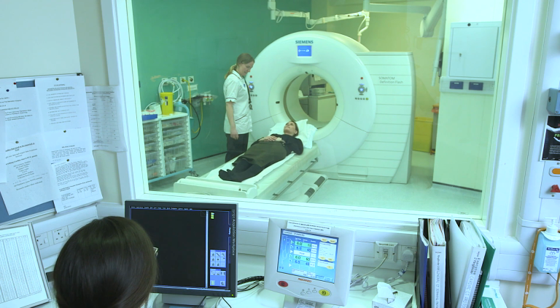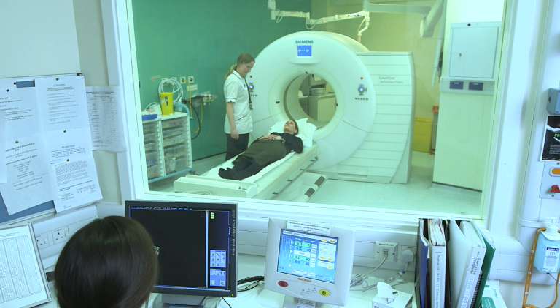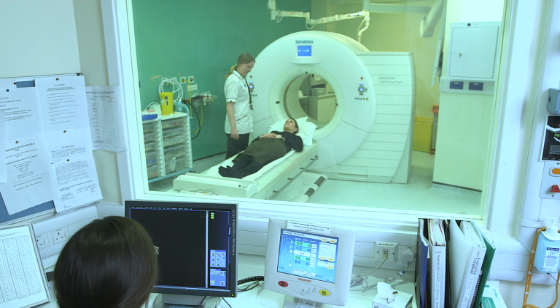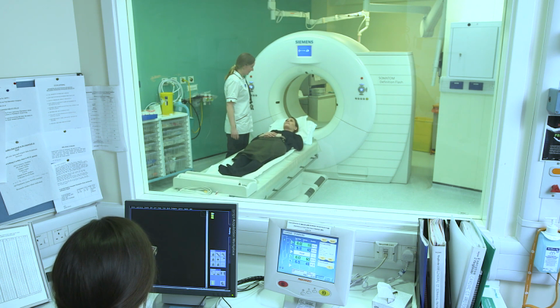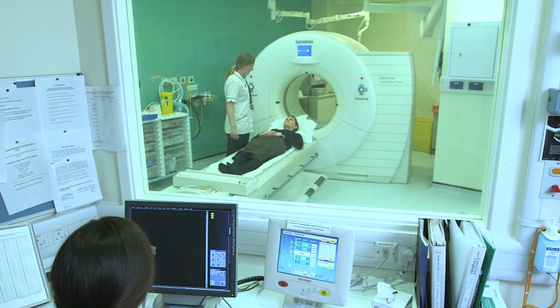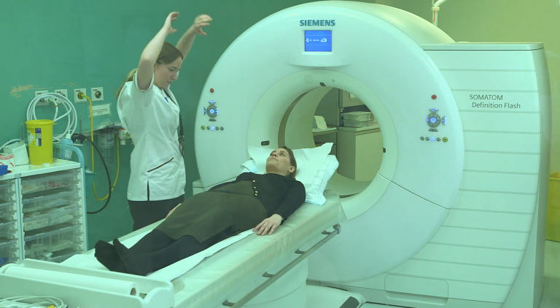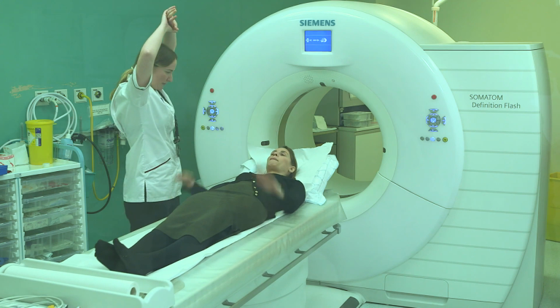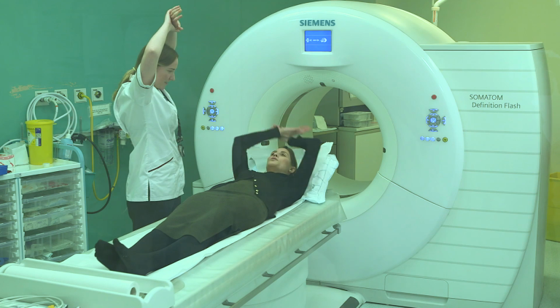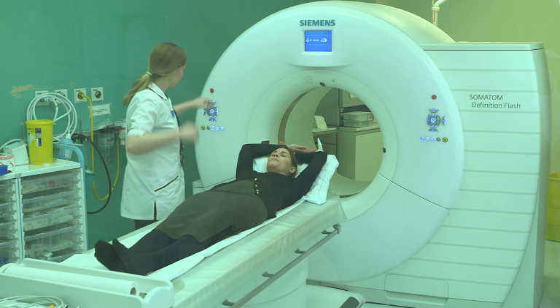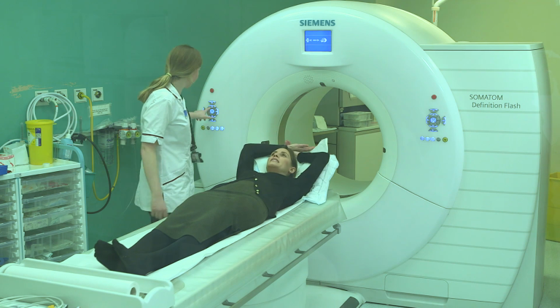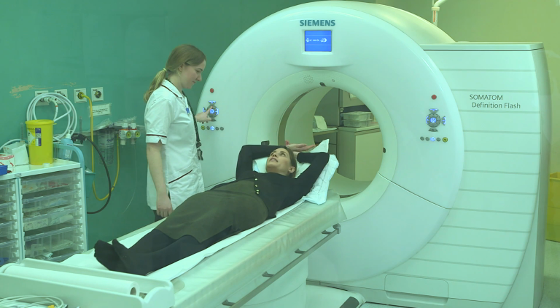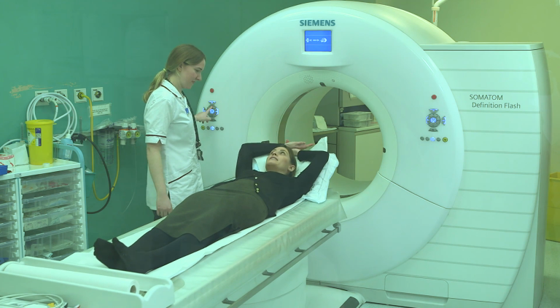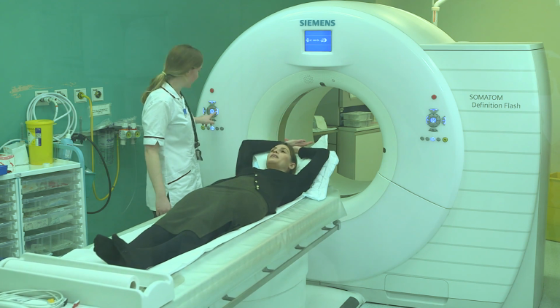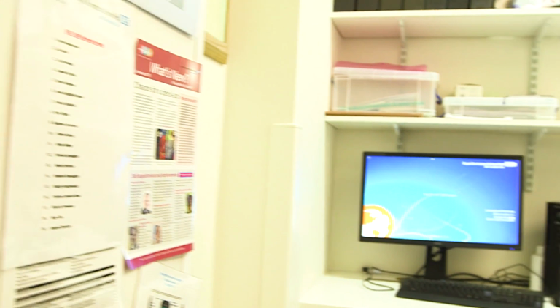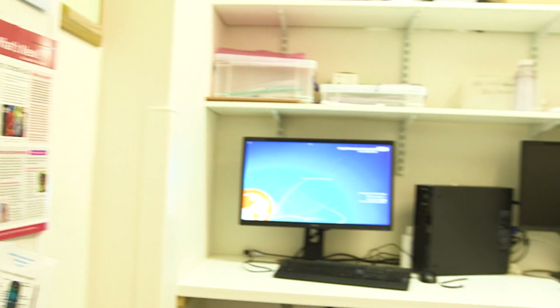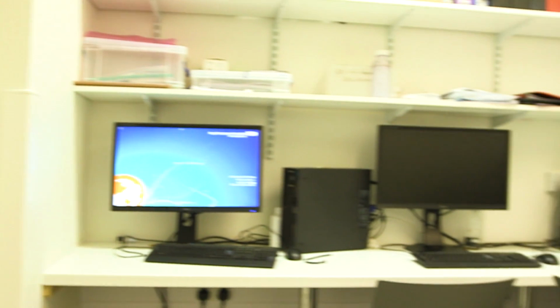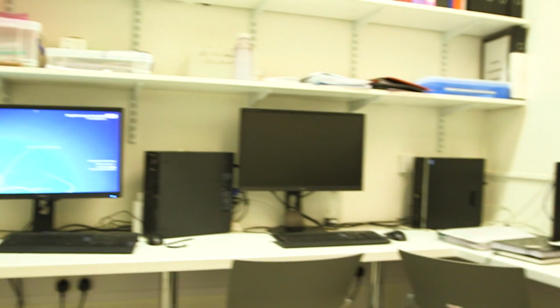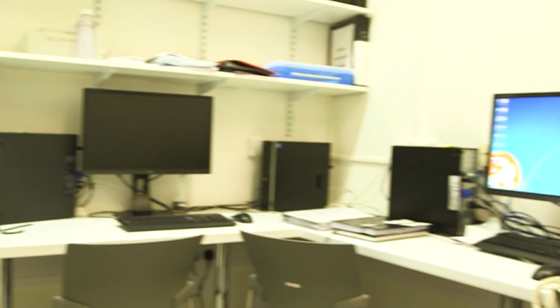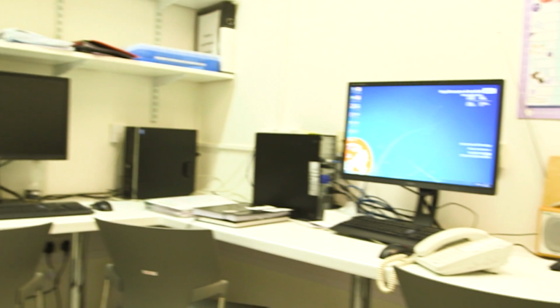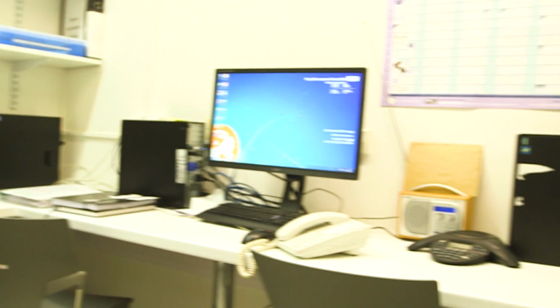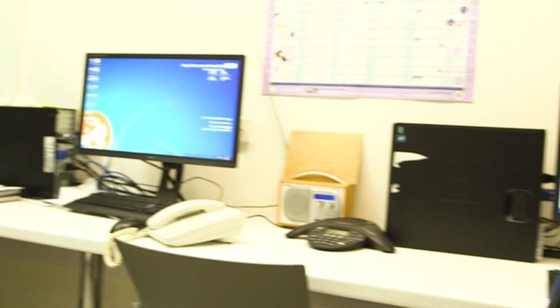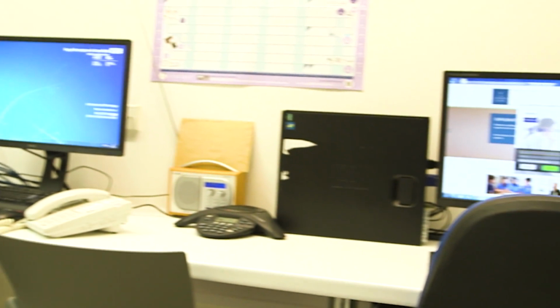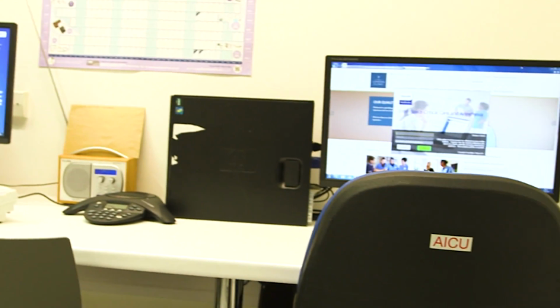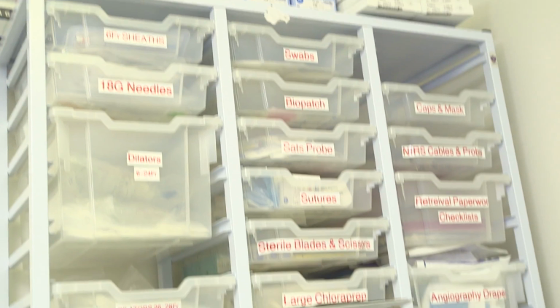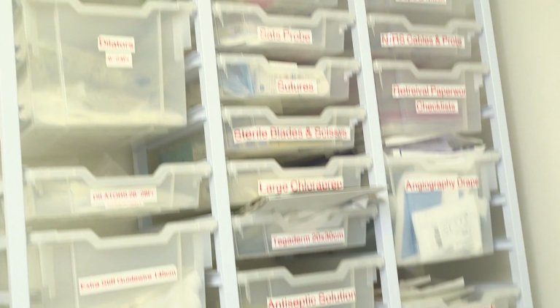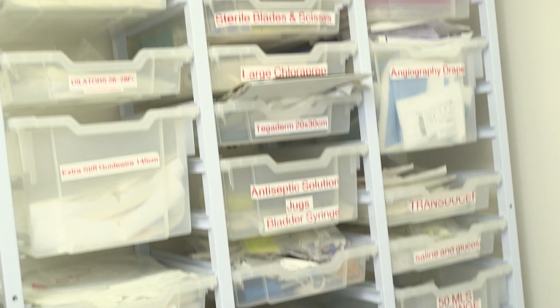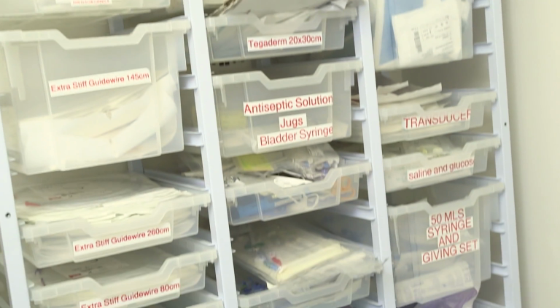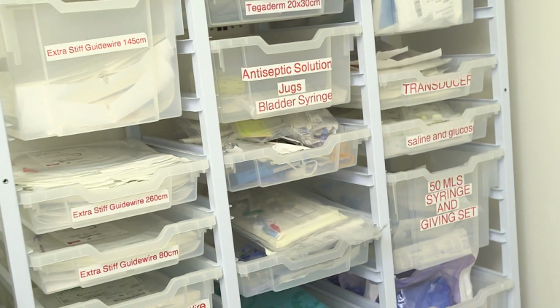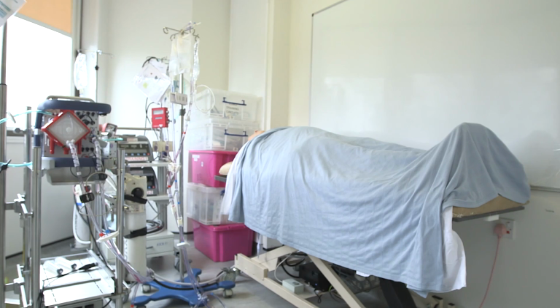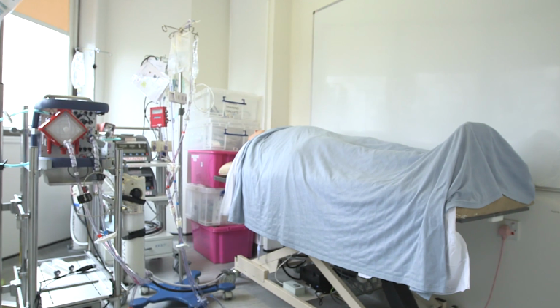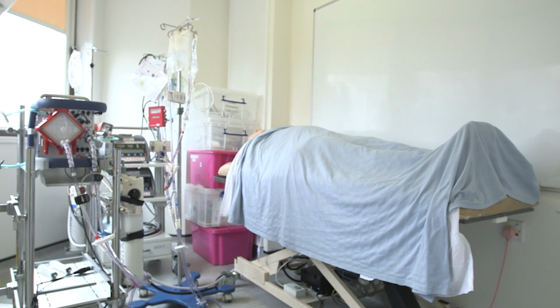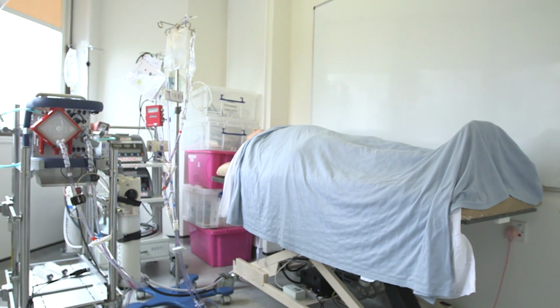The CT scanner is also immediately next to the intensive care unit. The ECMO hub includes a meeting room with computers and telecoms, and a storeroom with all our equipment for rapid response and the ECMO training room.